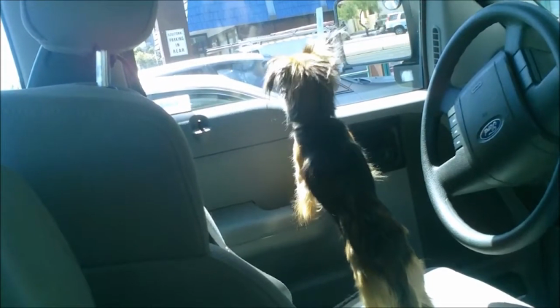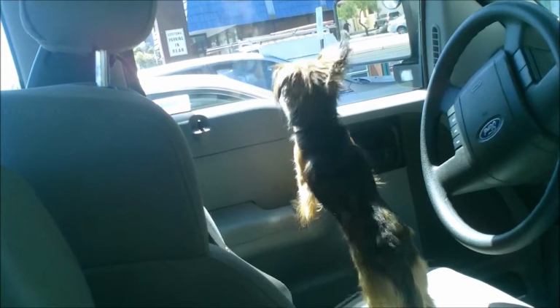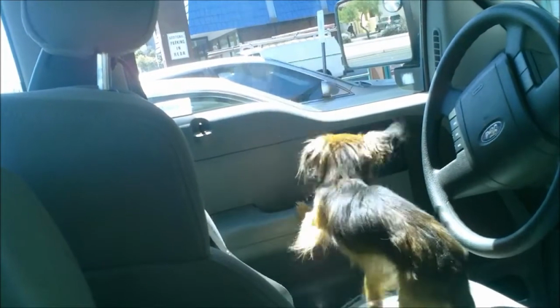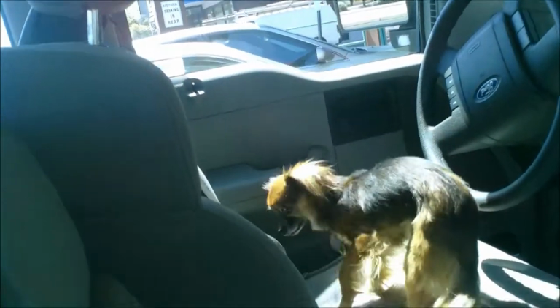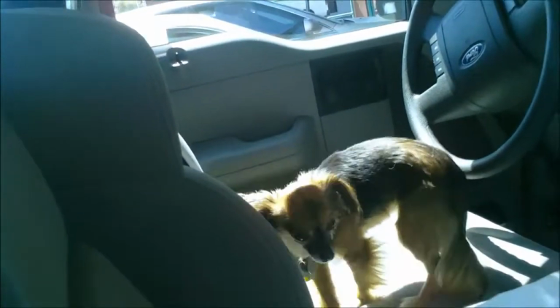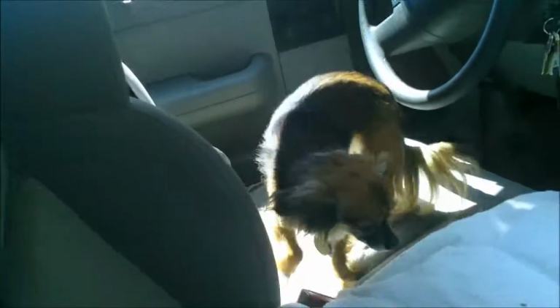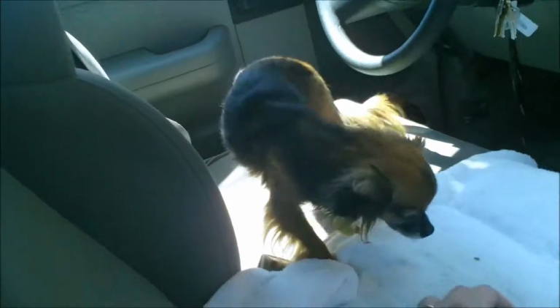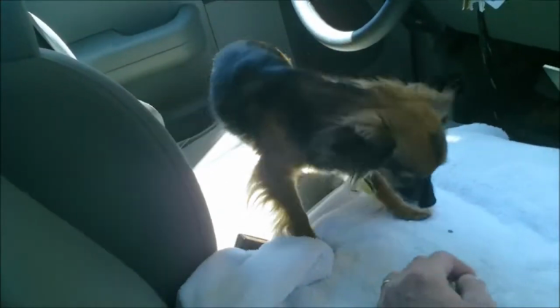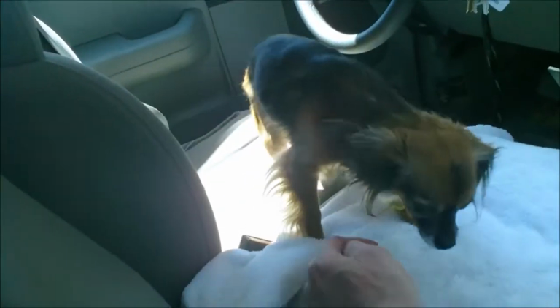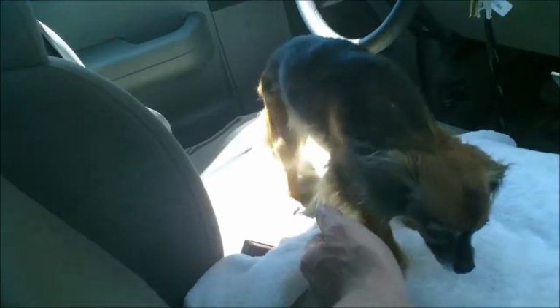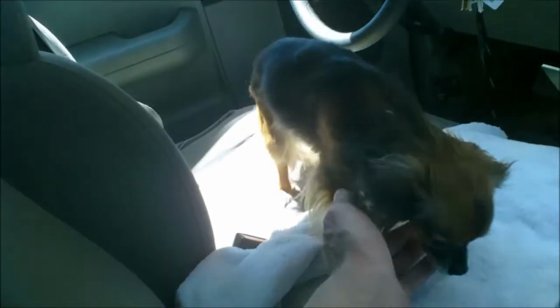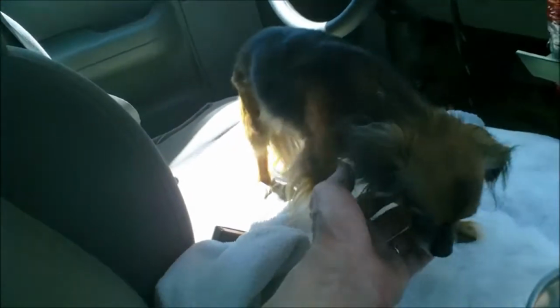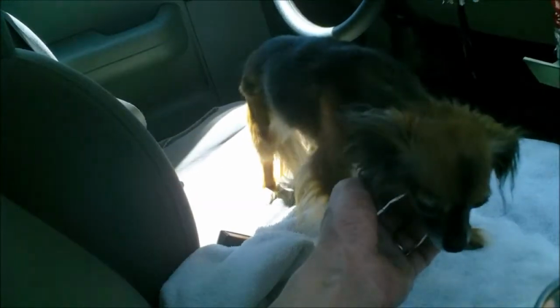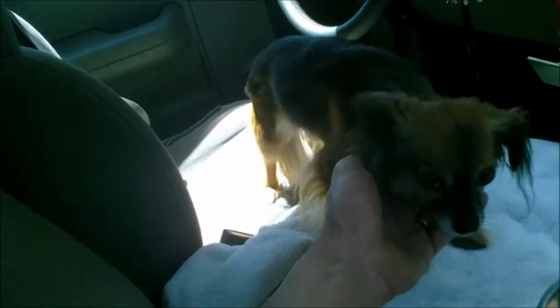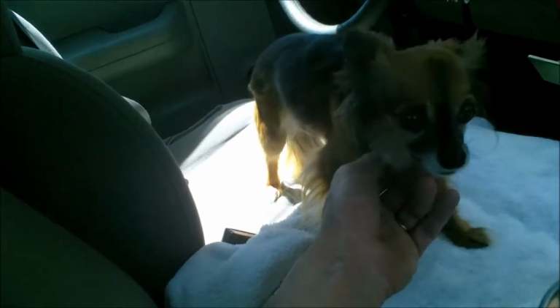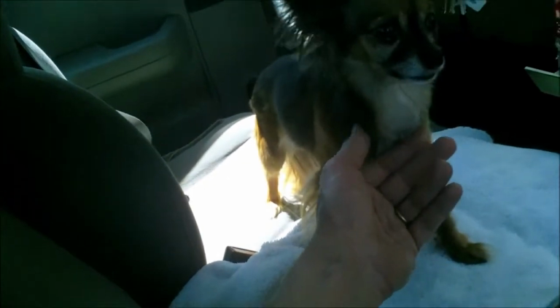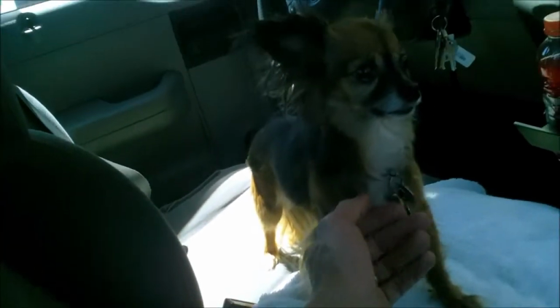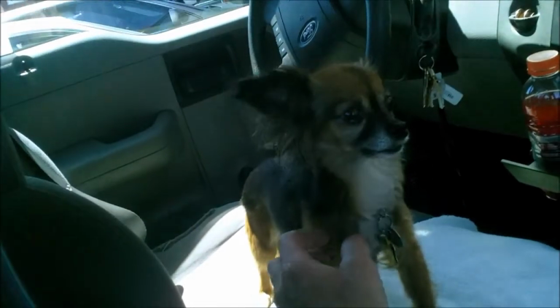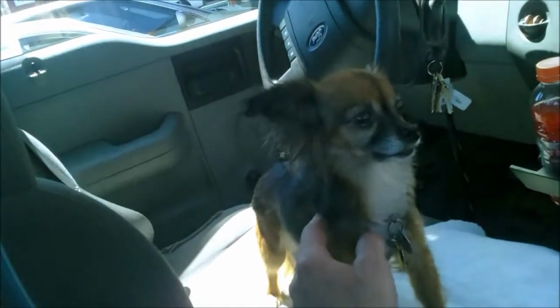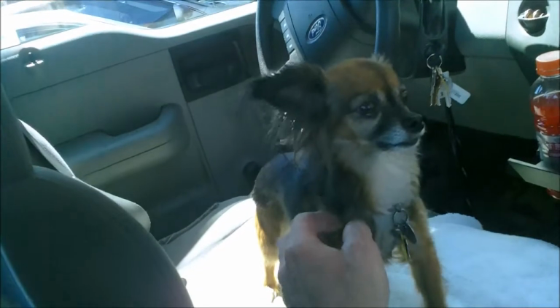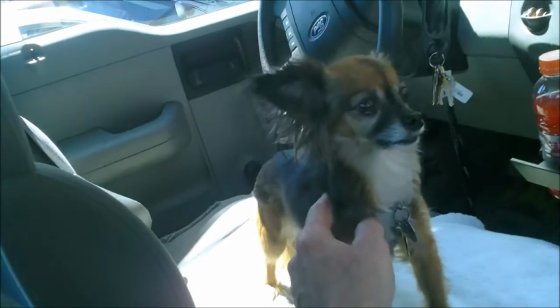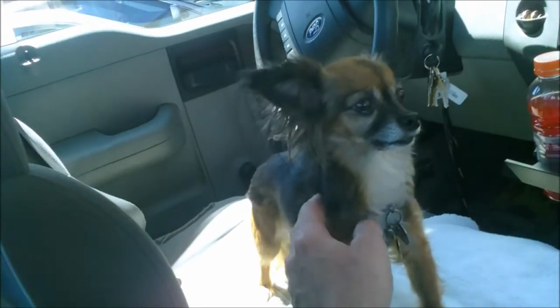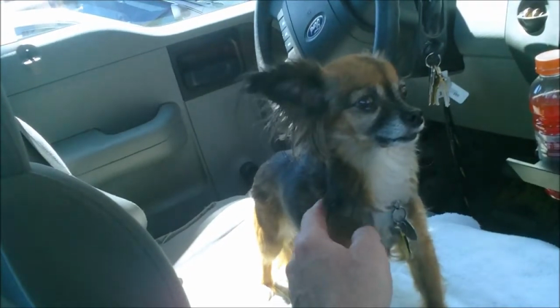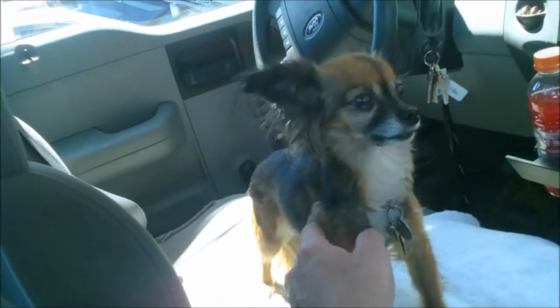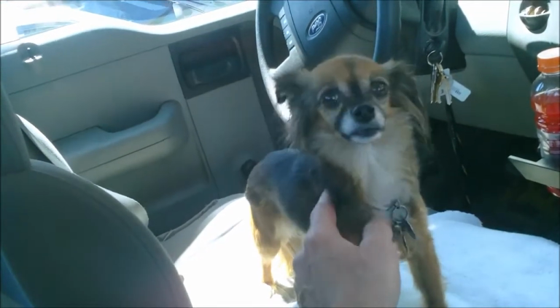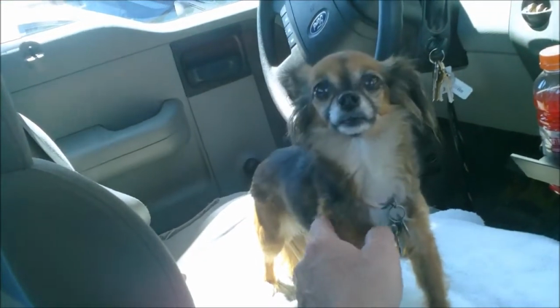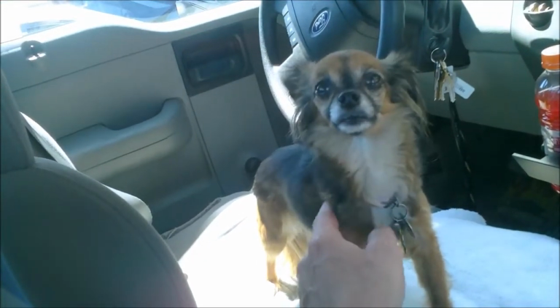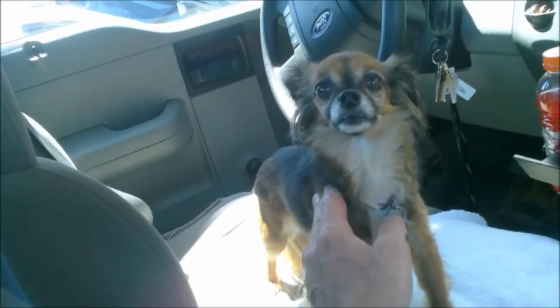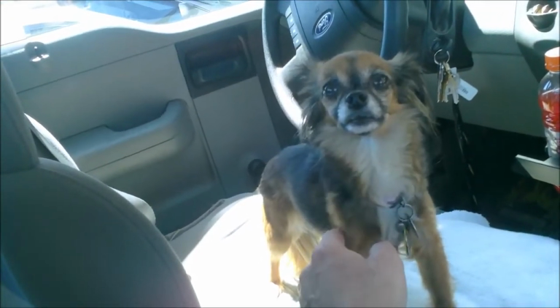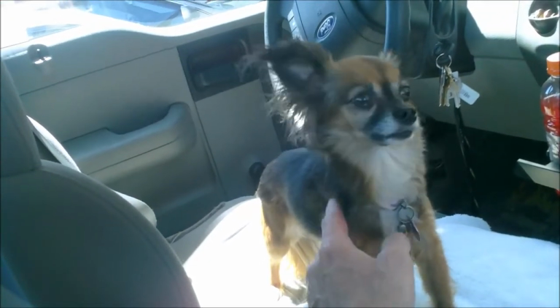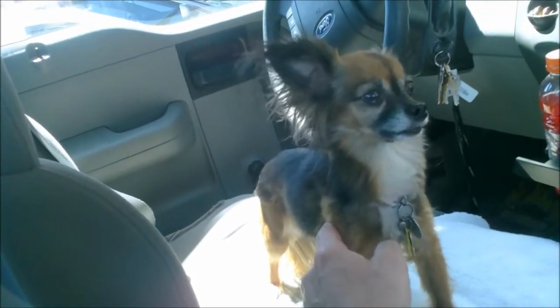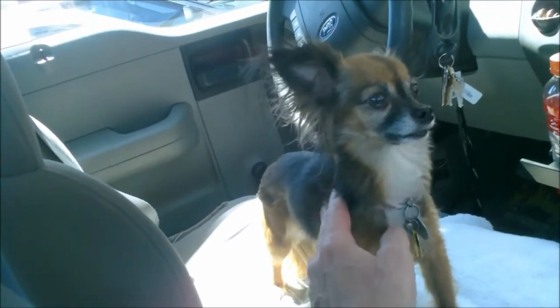It kind of makes sense, anyway. This is Villanova, and she had 11 teeth pulled today. I guess dogs have about 43 teeth, so she's...